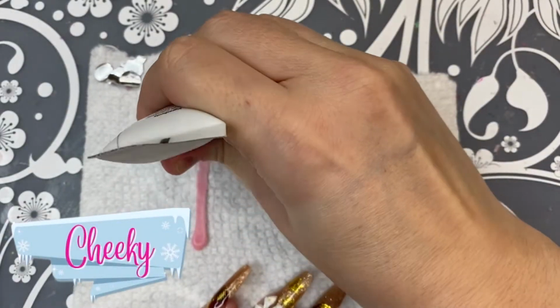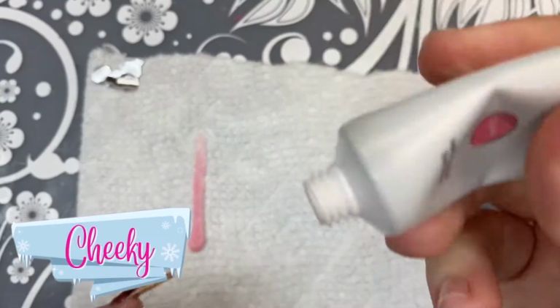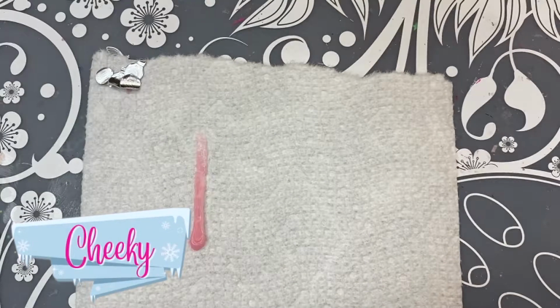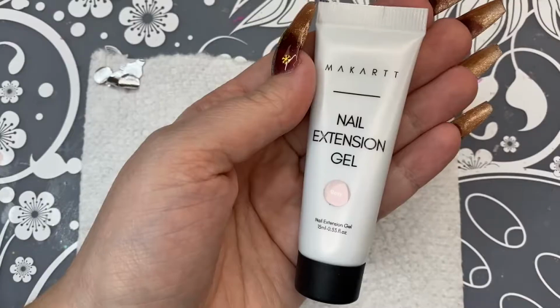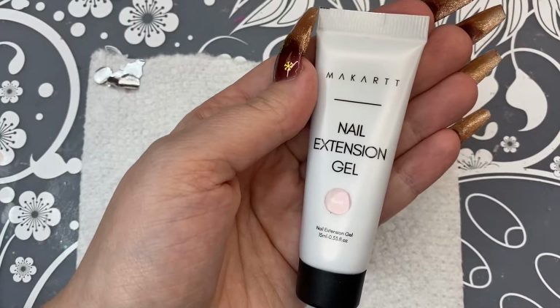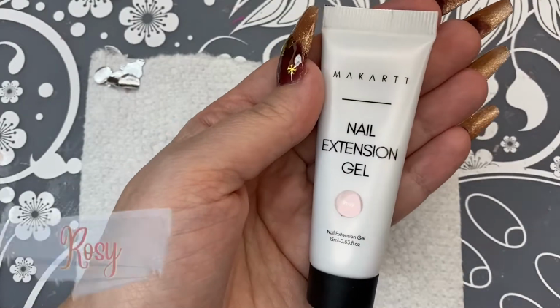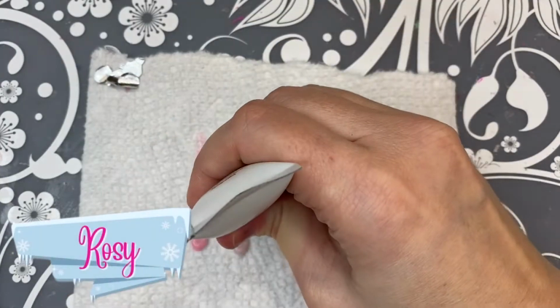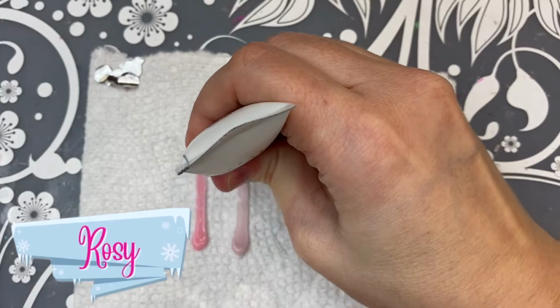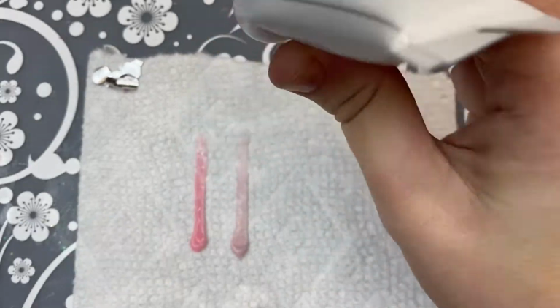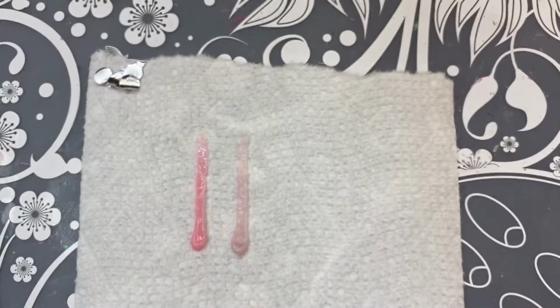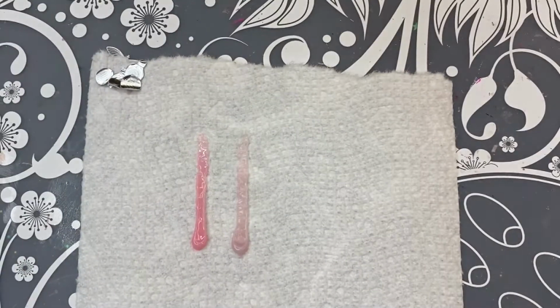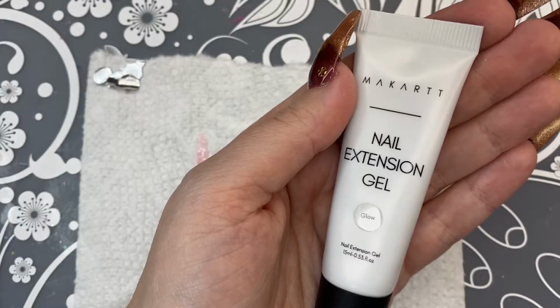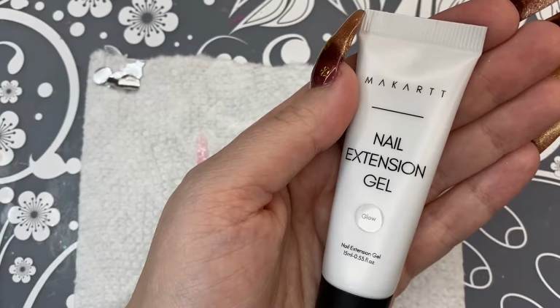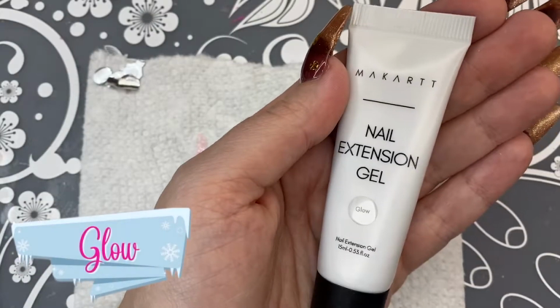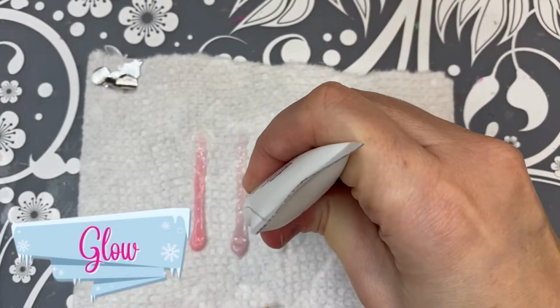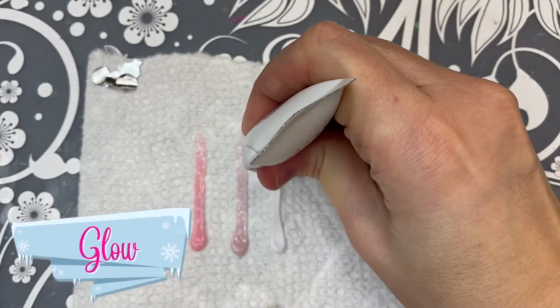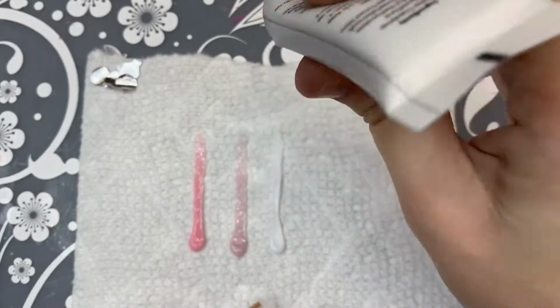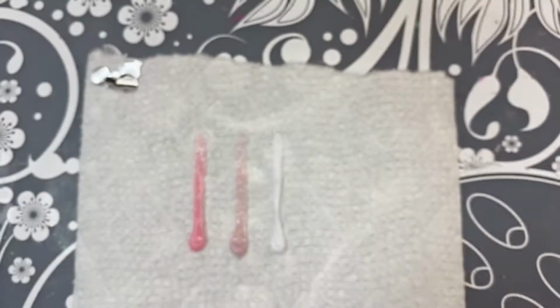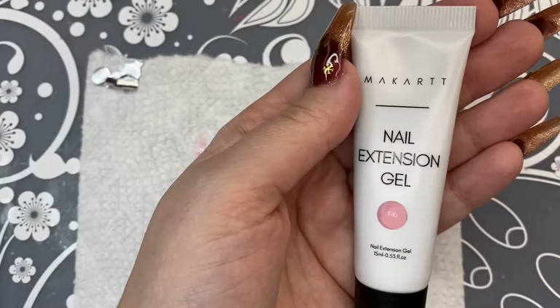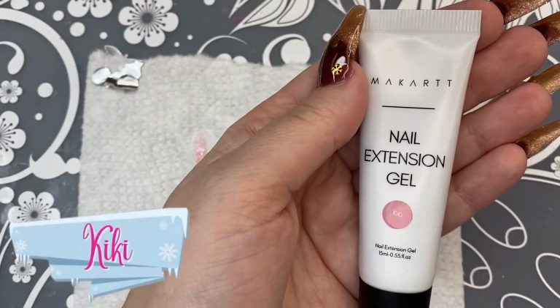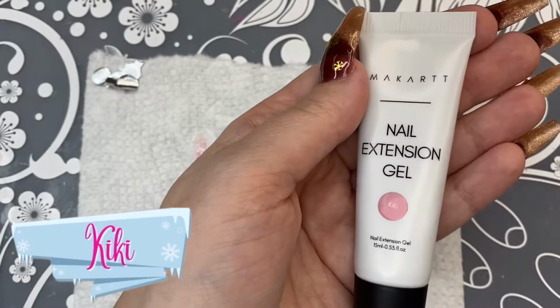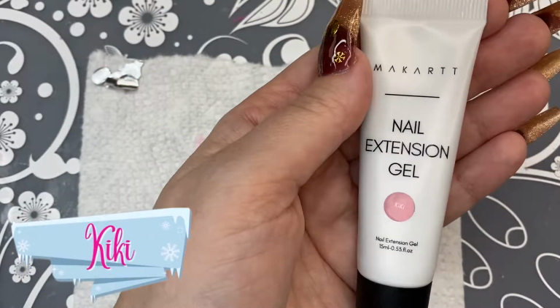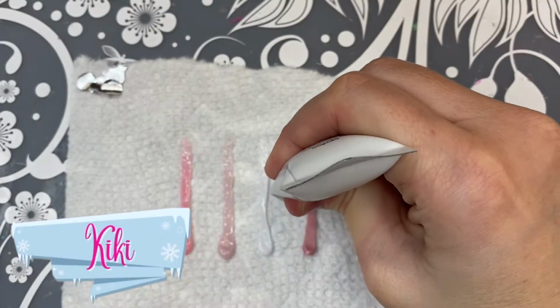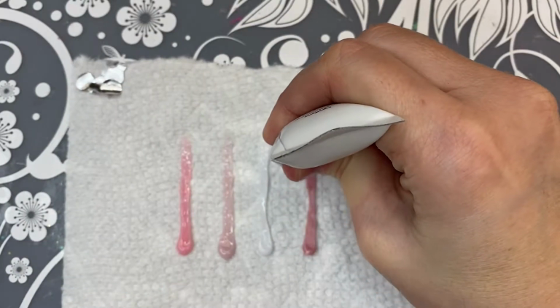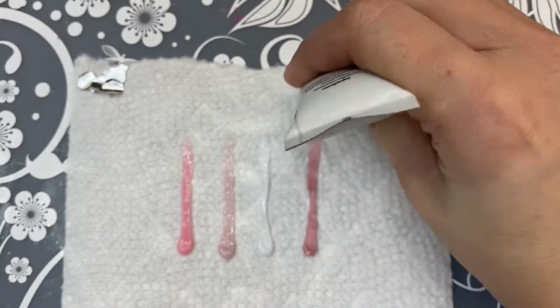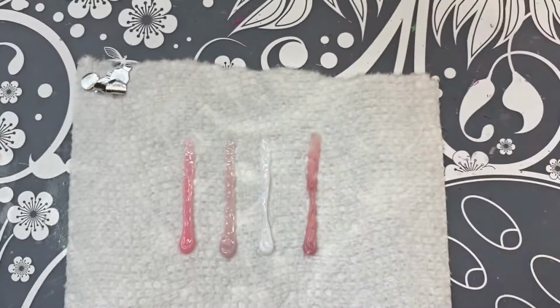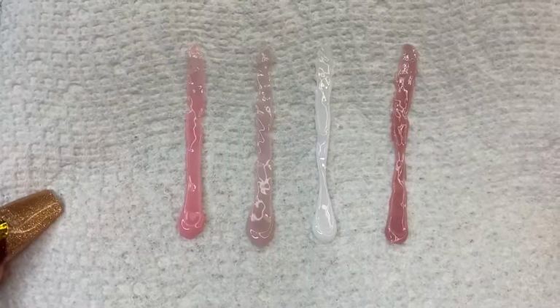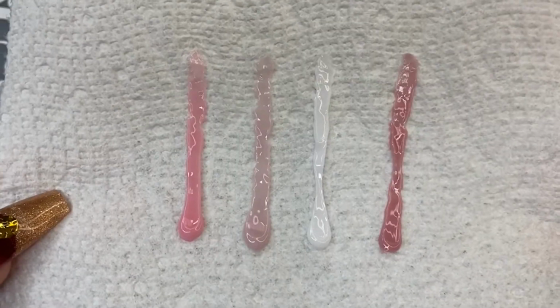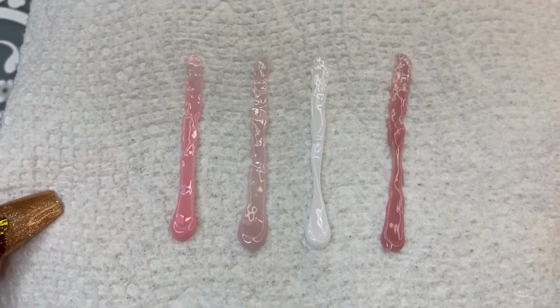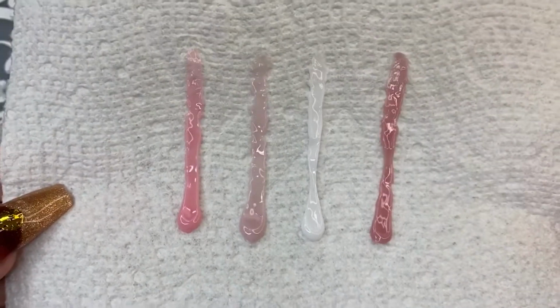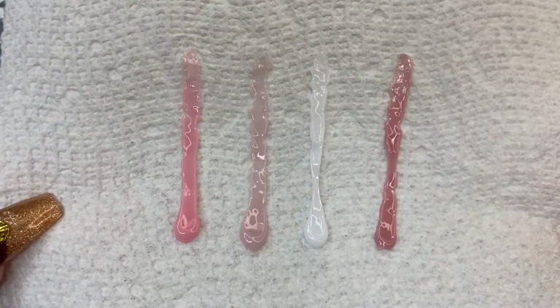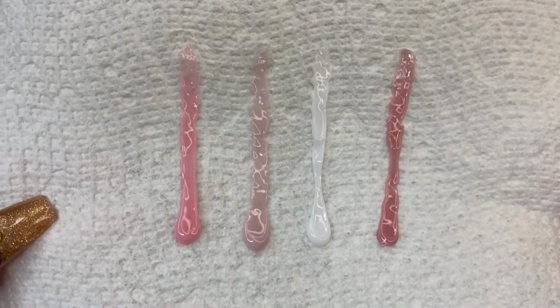Getting into the swatches: this one here is called Cheeky, then we have Rosy, we have Glow, and then we have Kiki. Nothing too bright, bold, or crazy — everything's really neutral in my opinion.